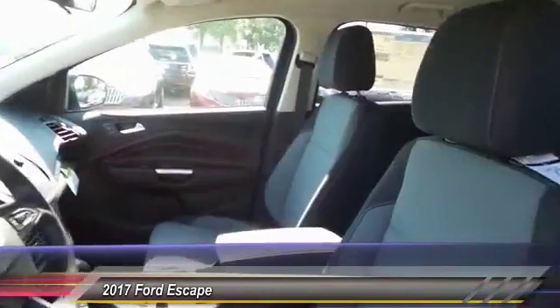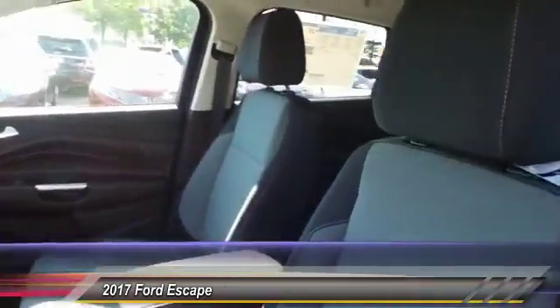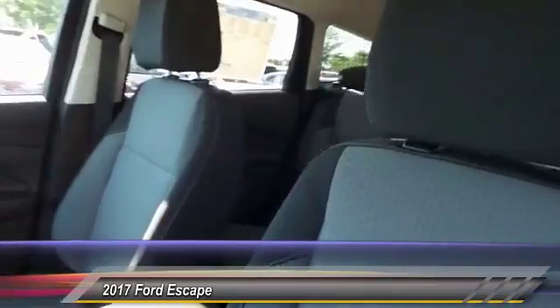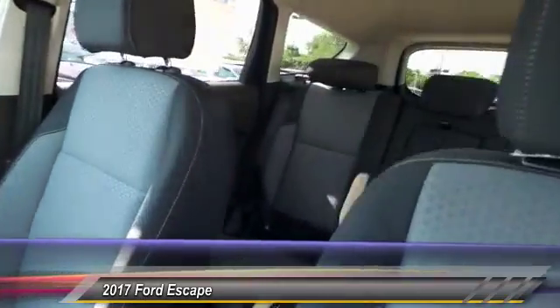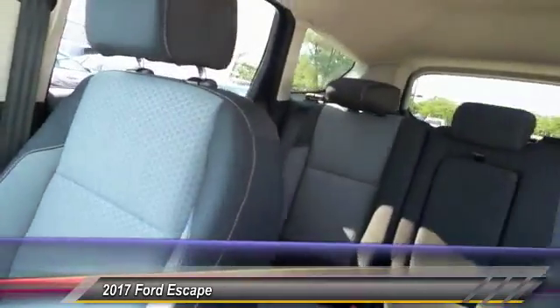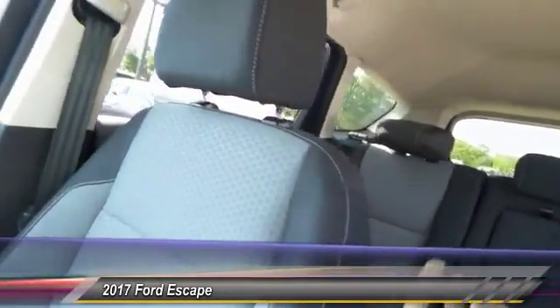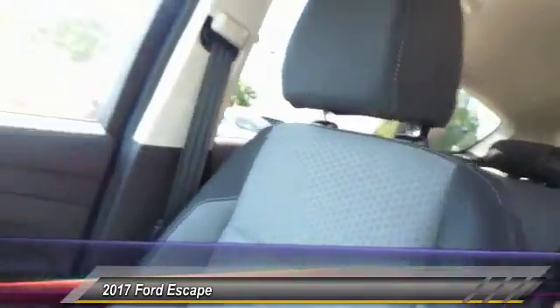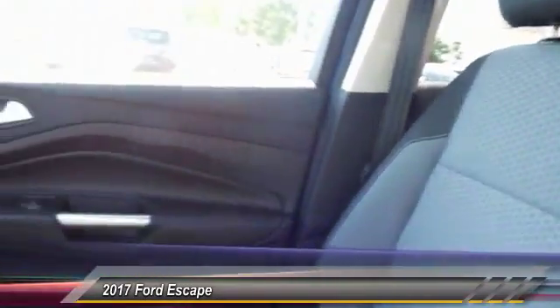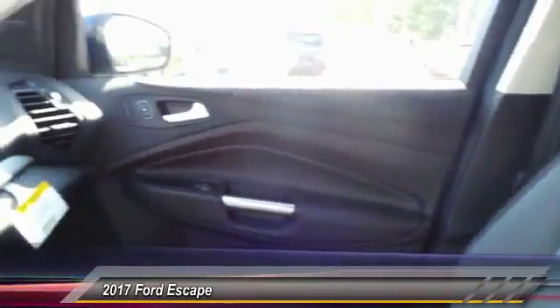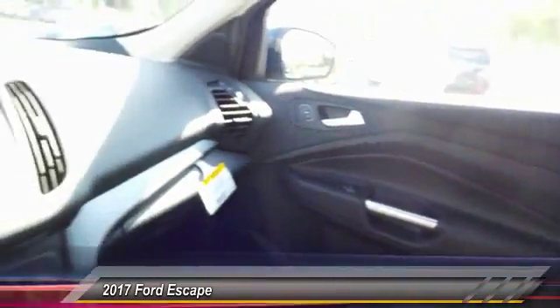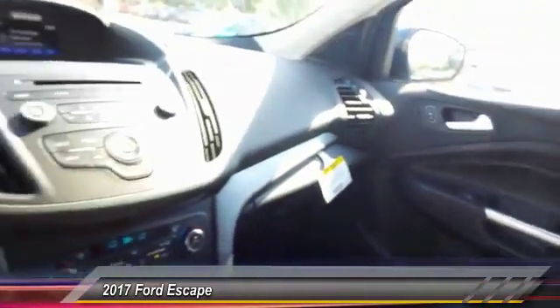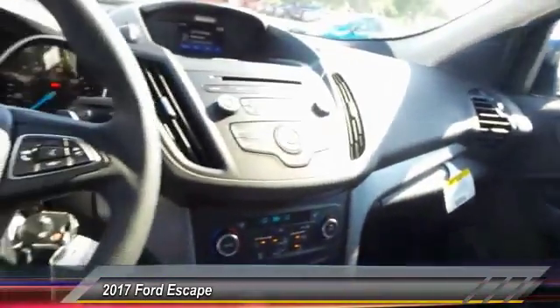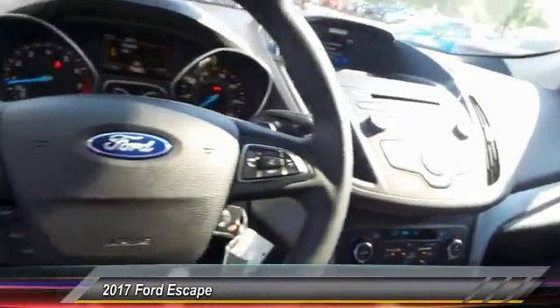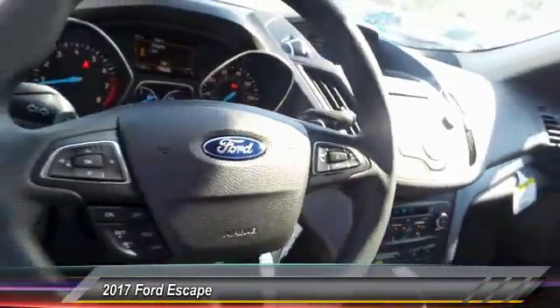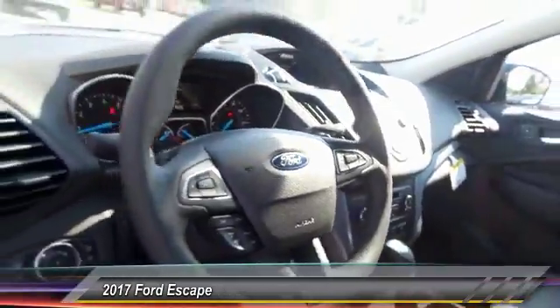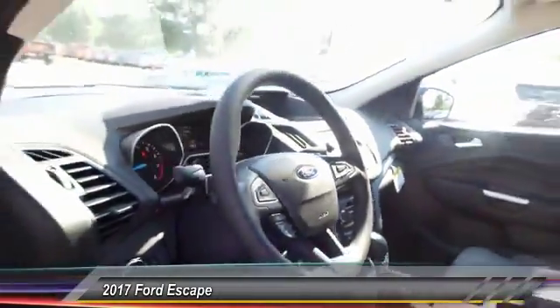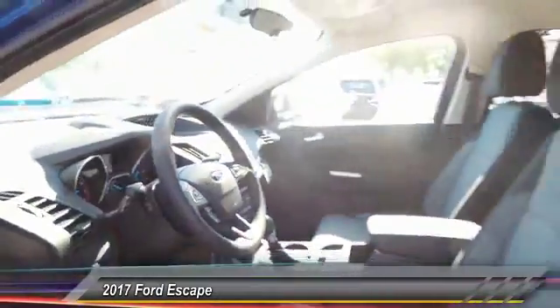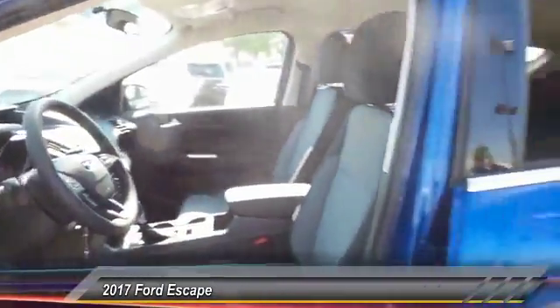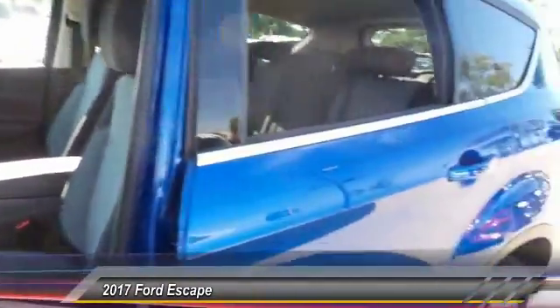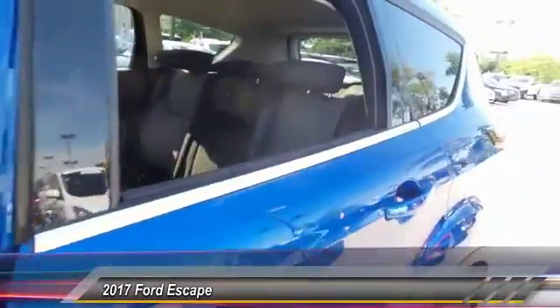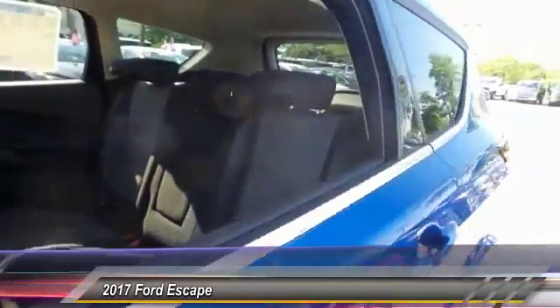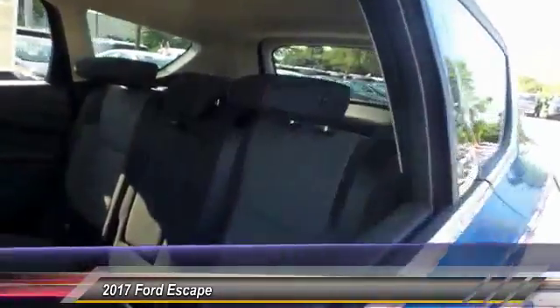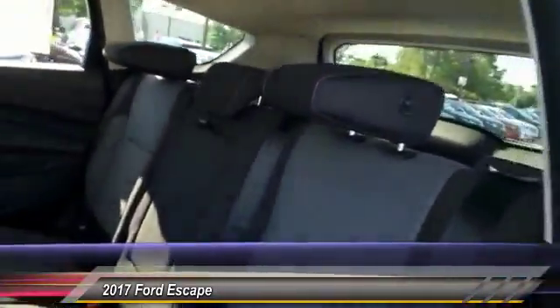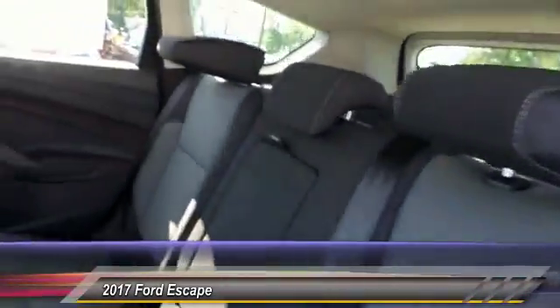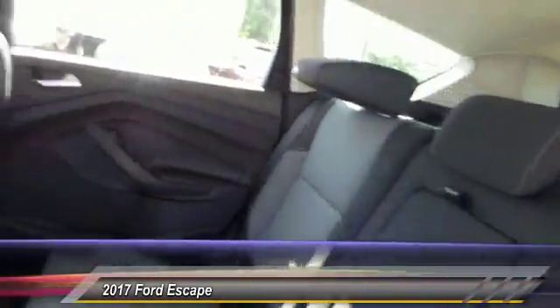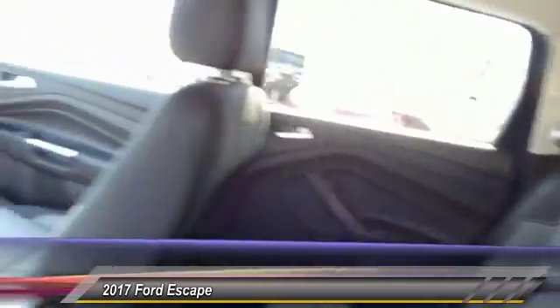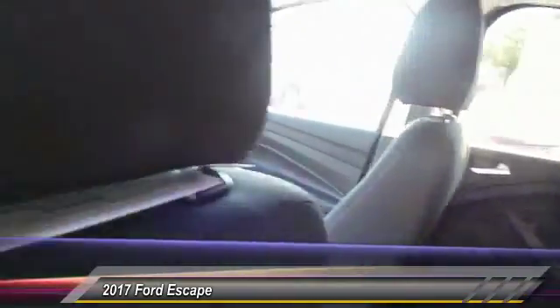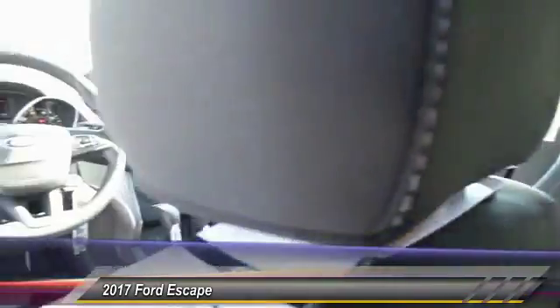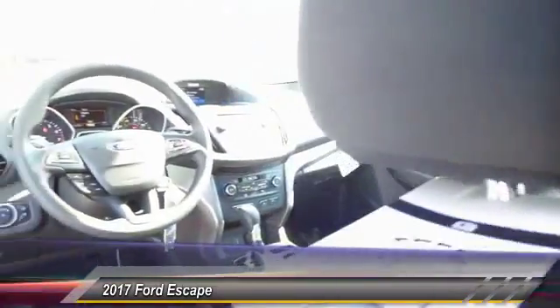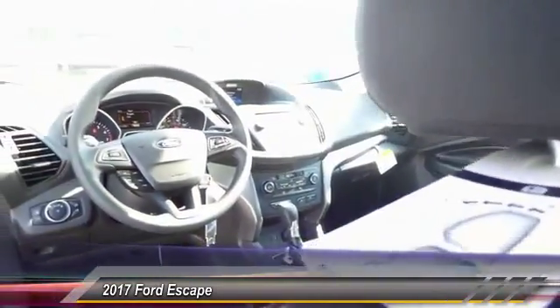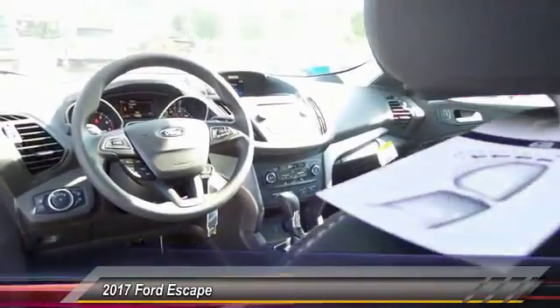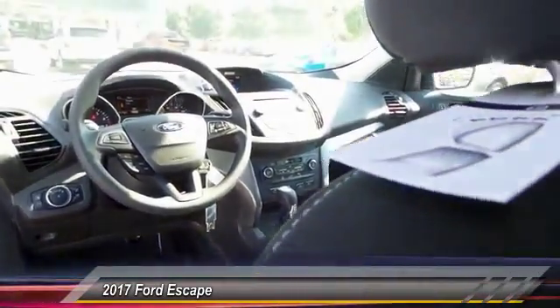Traction control, dual airbags, front air conditioning, power steering, alloy wheels, four-wheel disc brakes, electronic stability control, fog lights, power windows, rear window defroster.